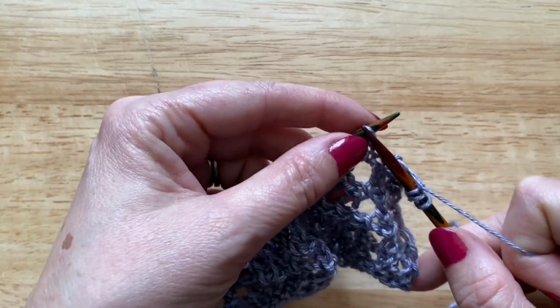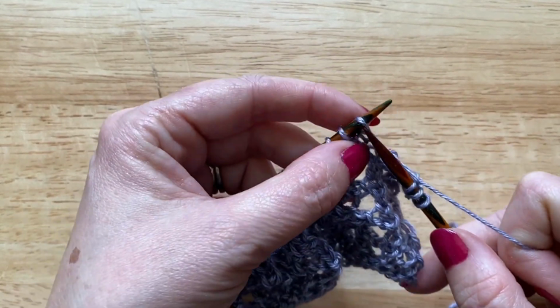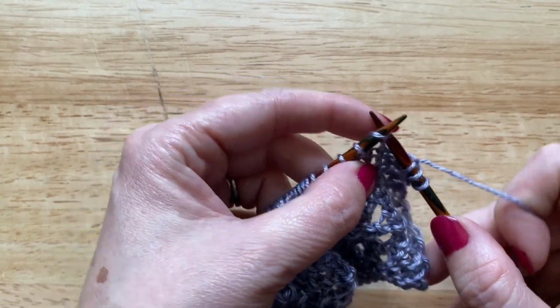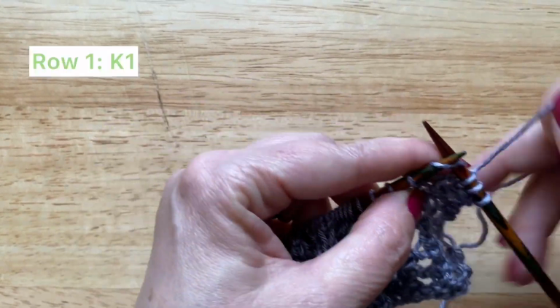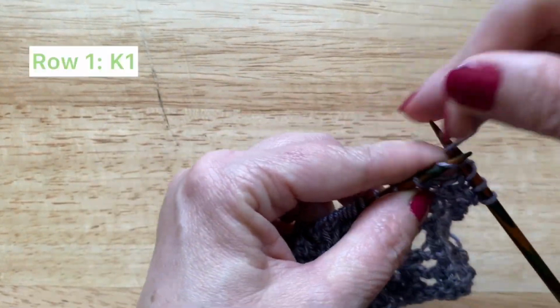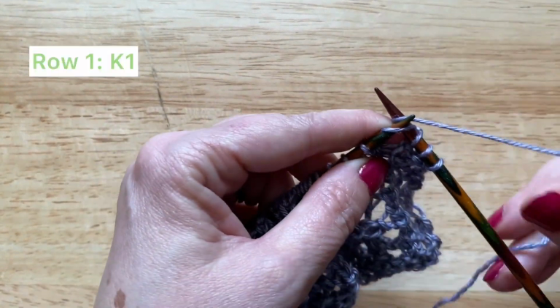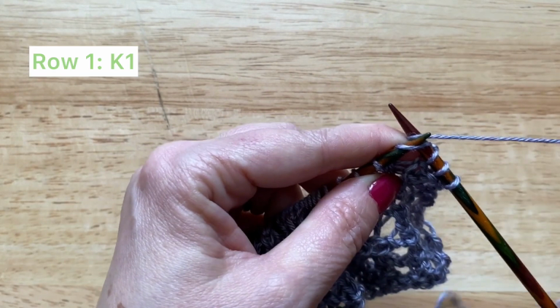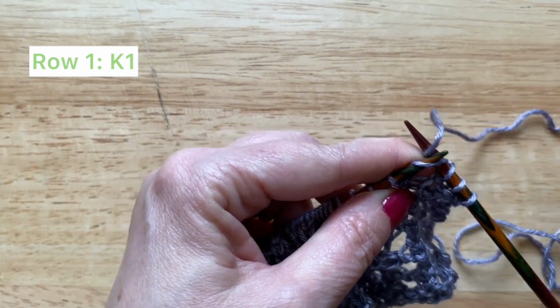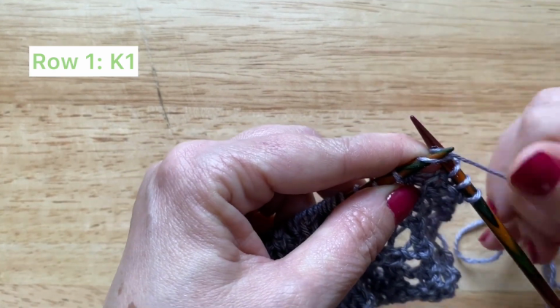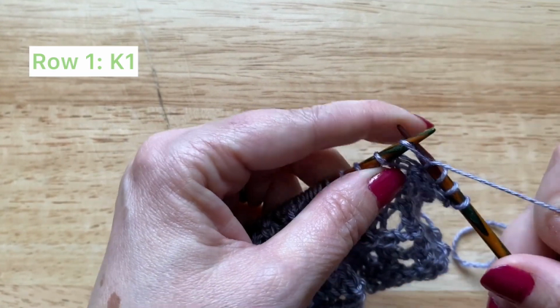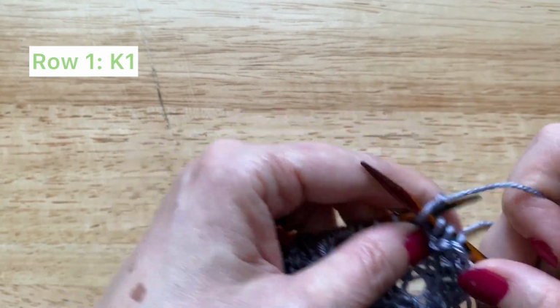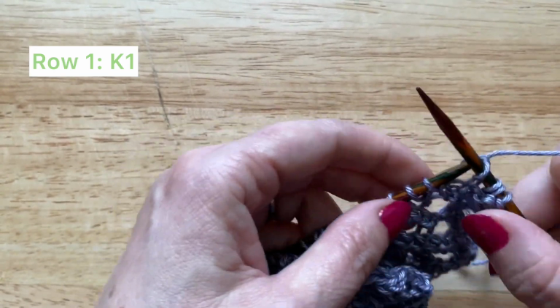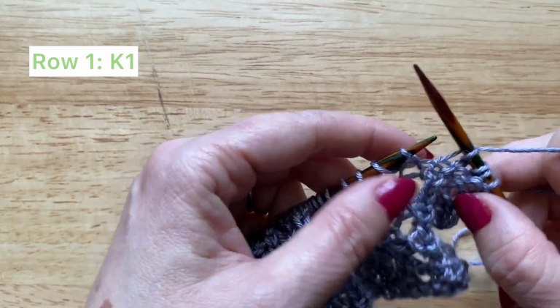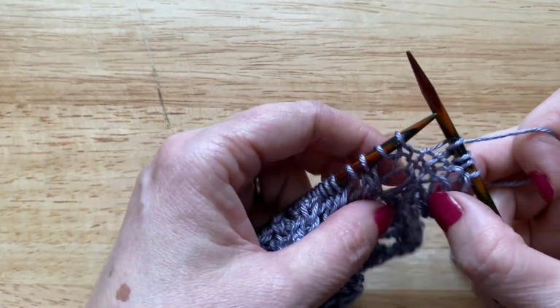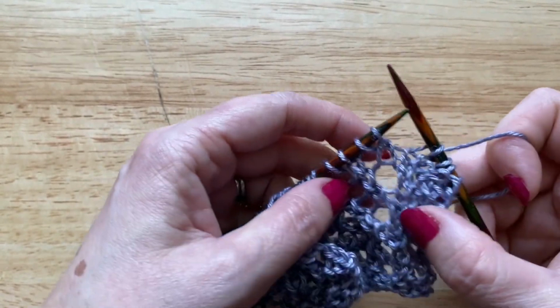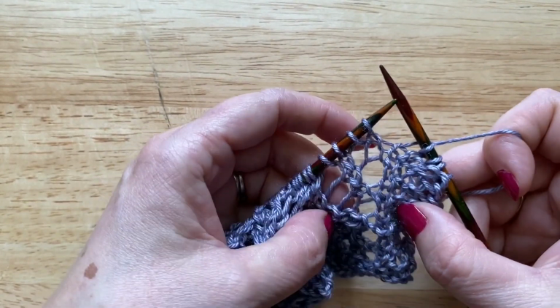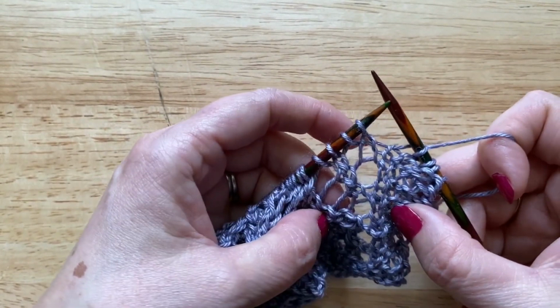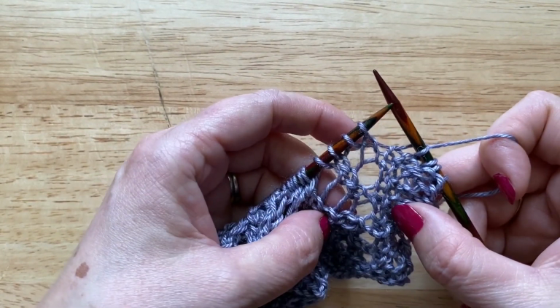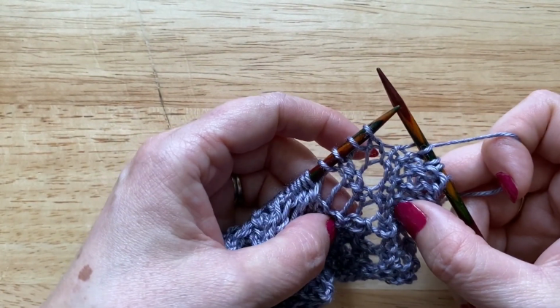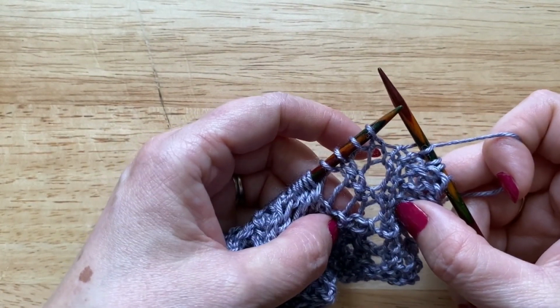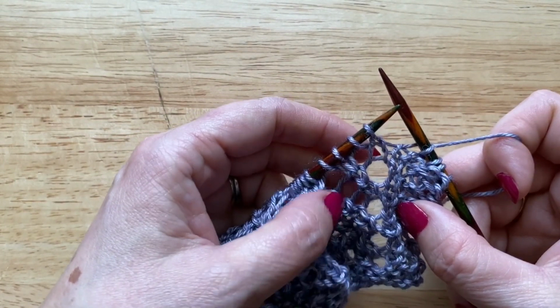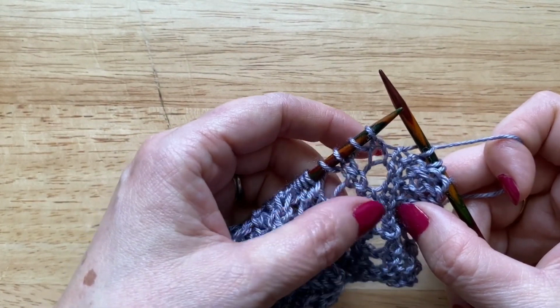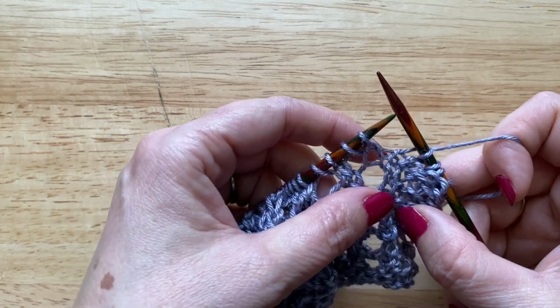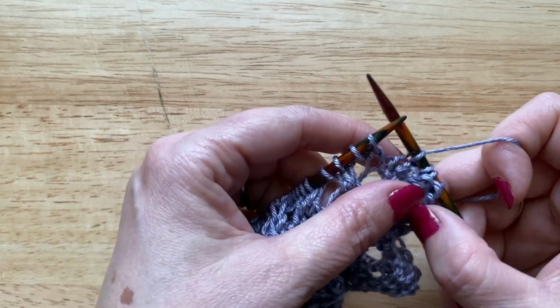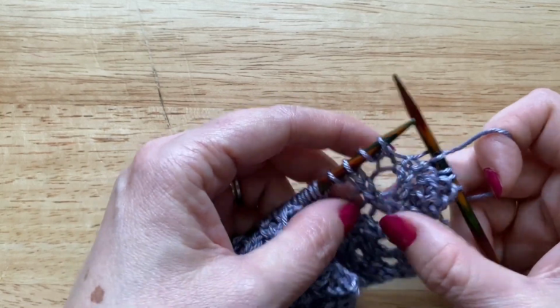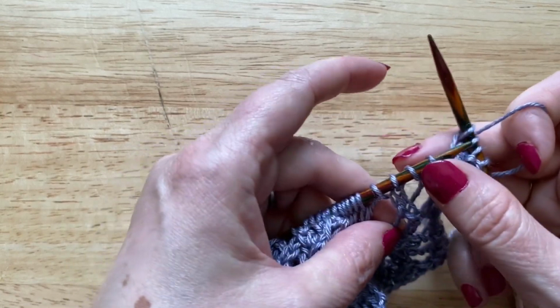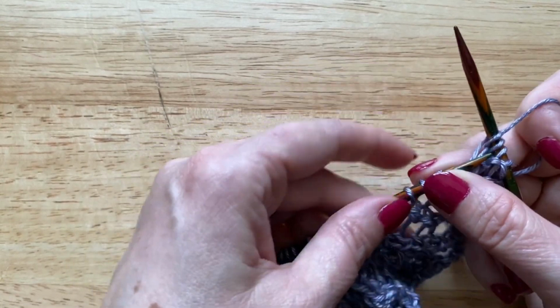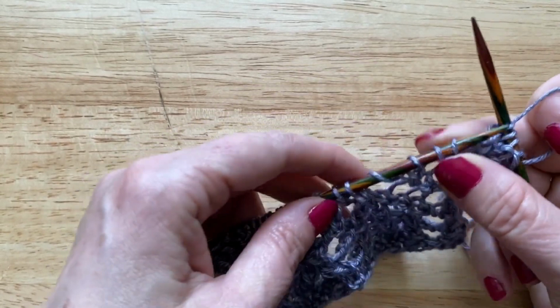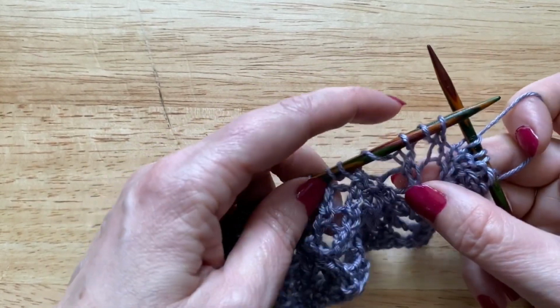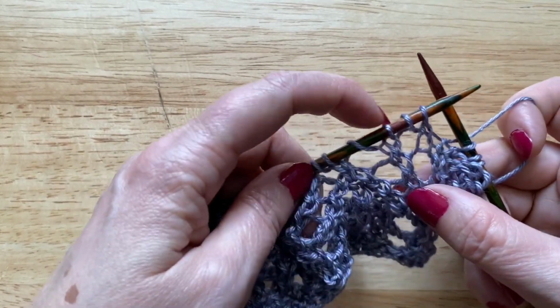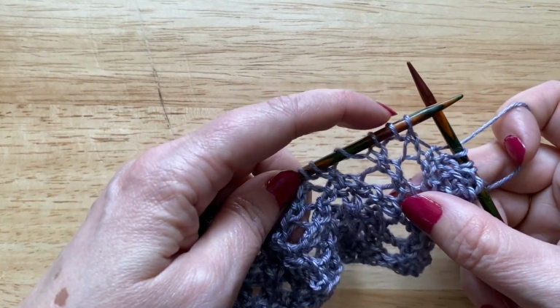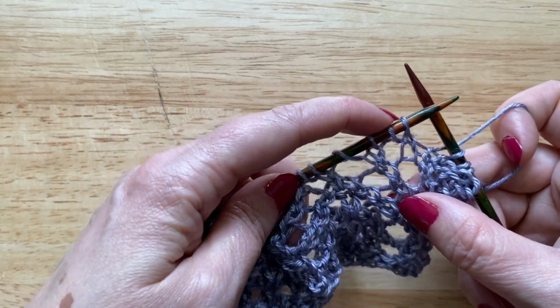I'm just going to knit that first stitch, and for the start of the lace on the first row you start by doing a yarn over, slip slip knit, yarn over, slip slip knit.